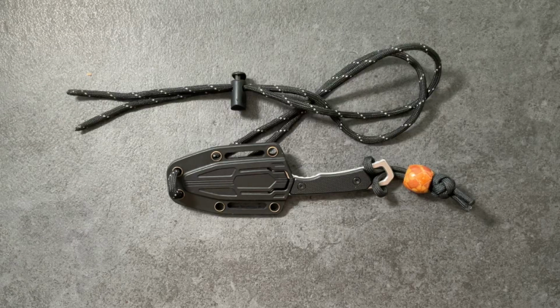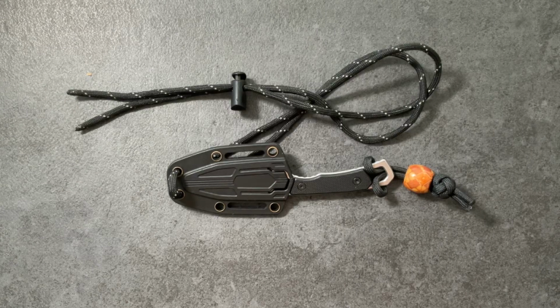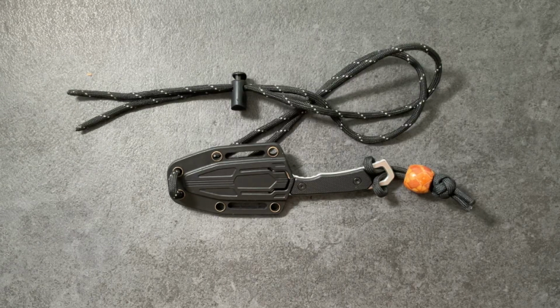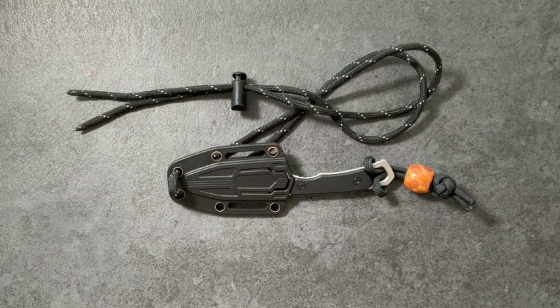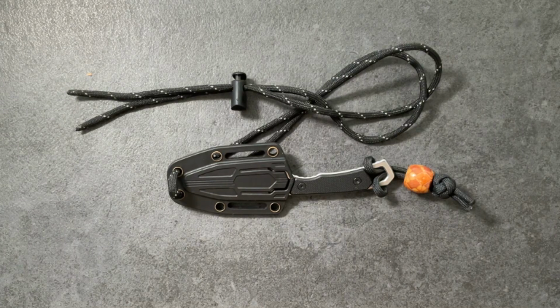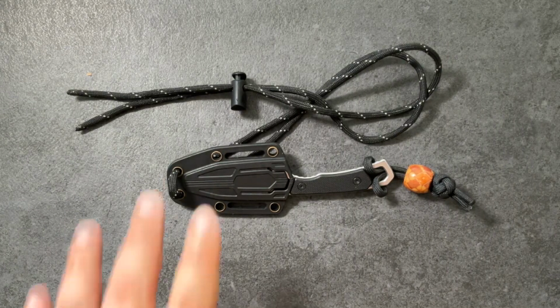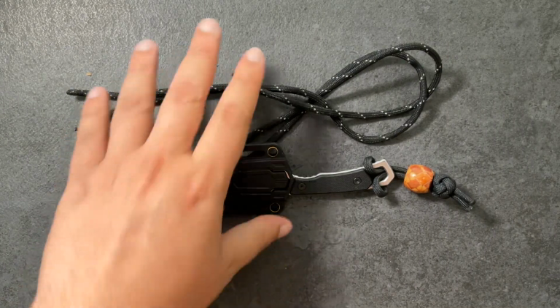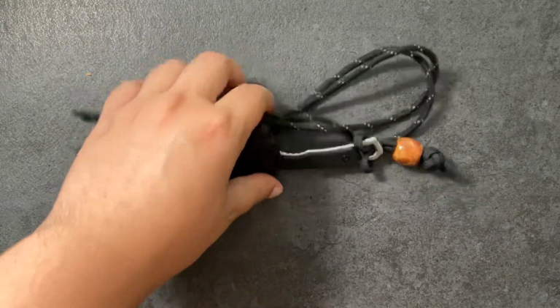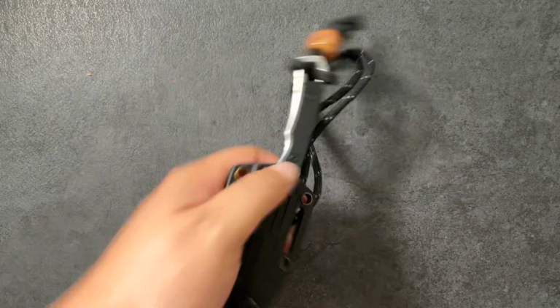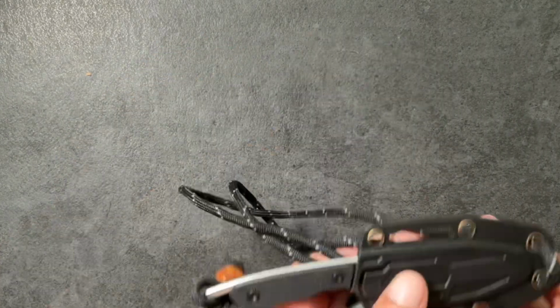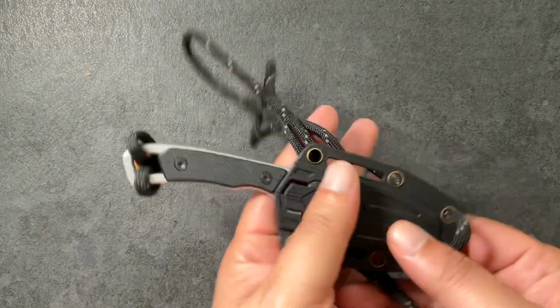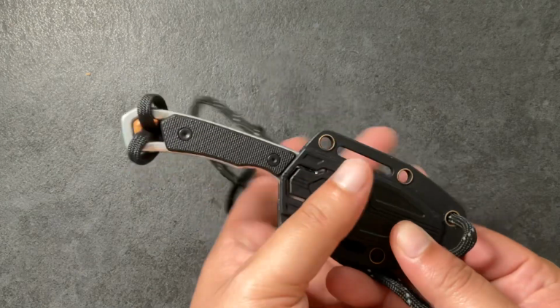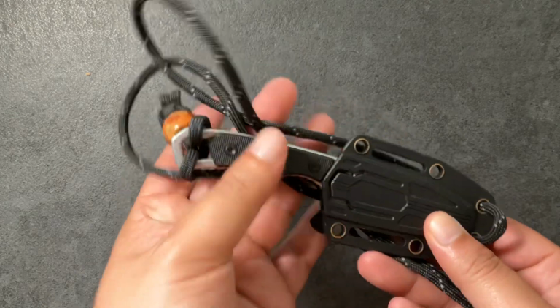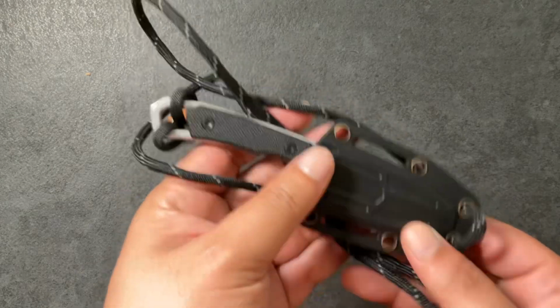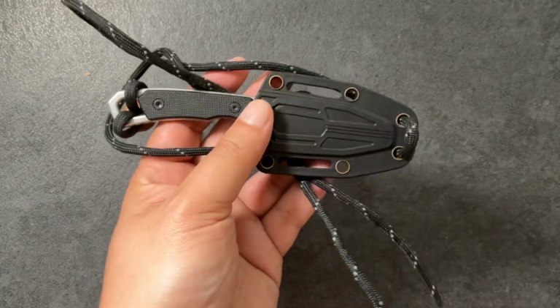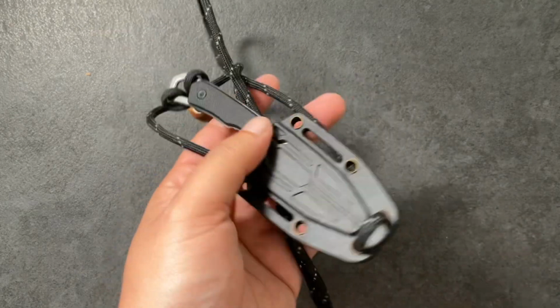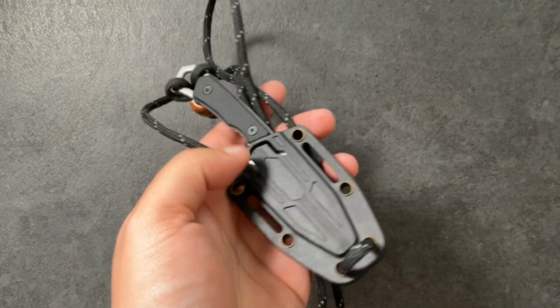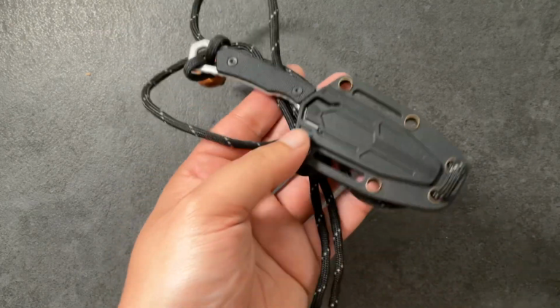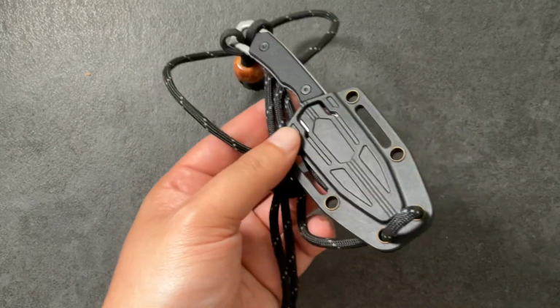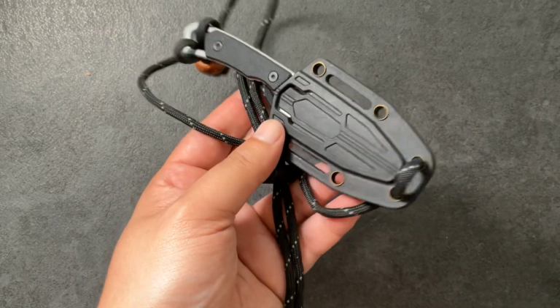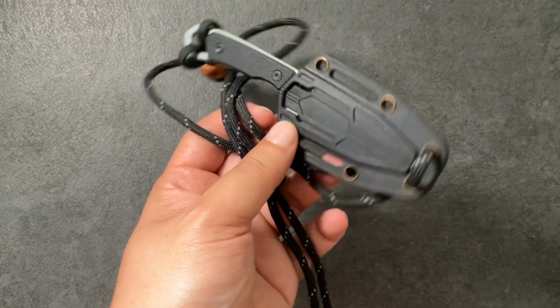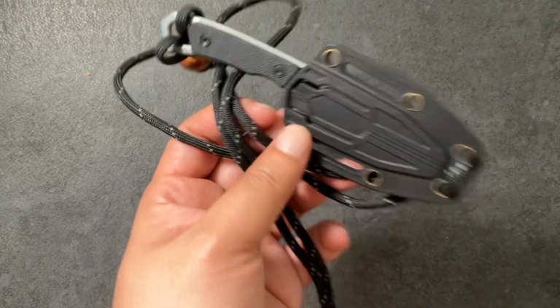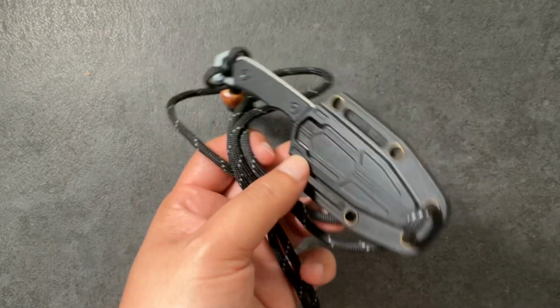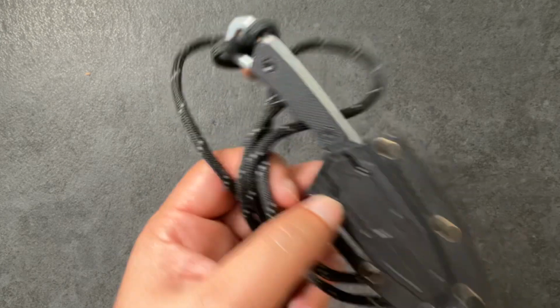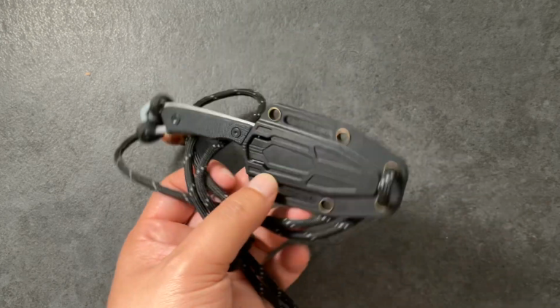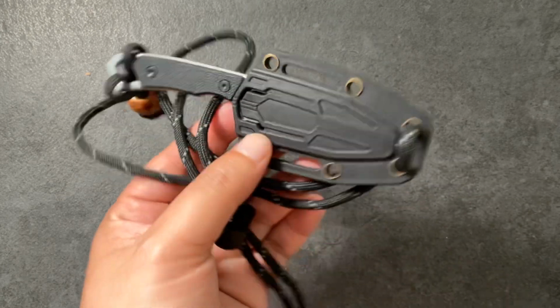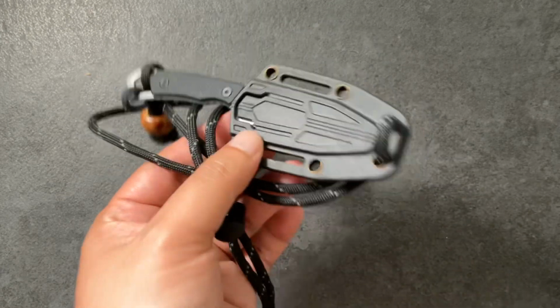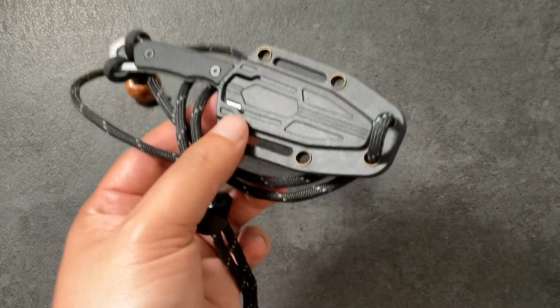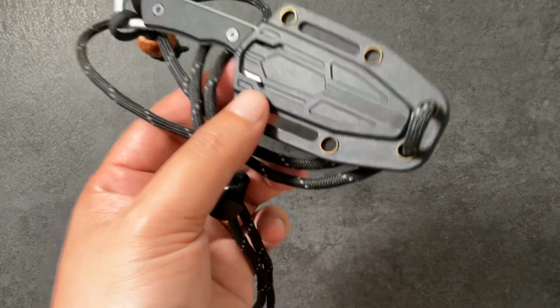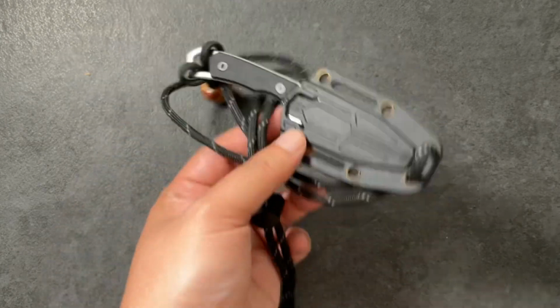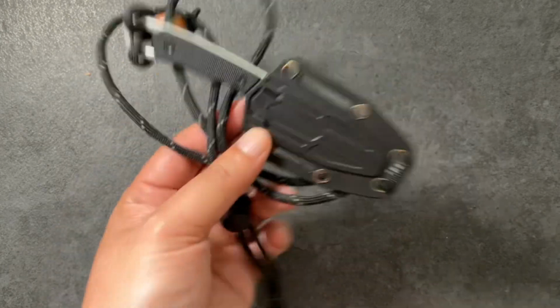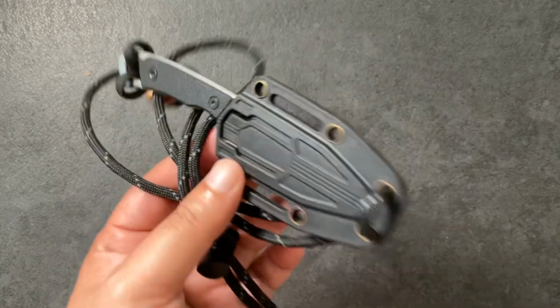Hi Kawan, welcome to EDC Ready. Today I want to talk about neck knives. I've been carrying one for well over a year, and I want to talk about the pros and cons of carrying a neck knife and why I personally choose not to carry a neck knife.